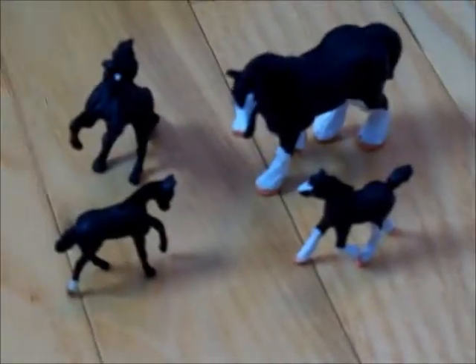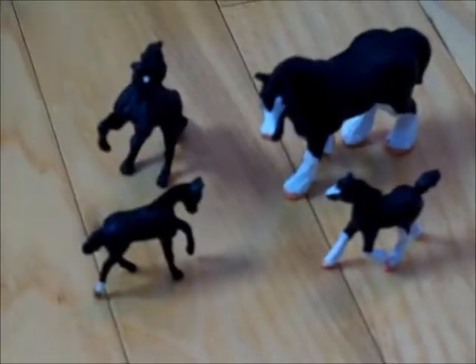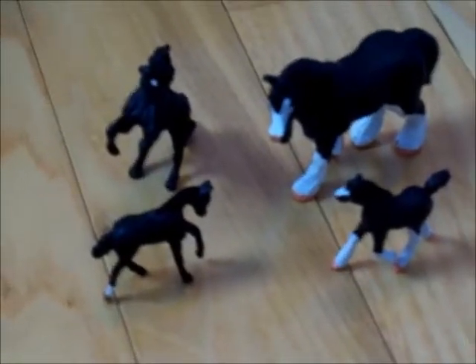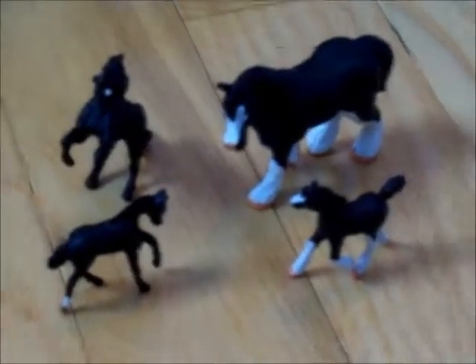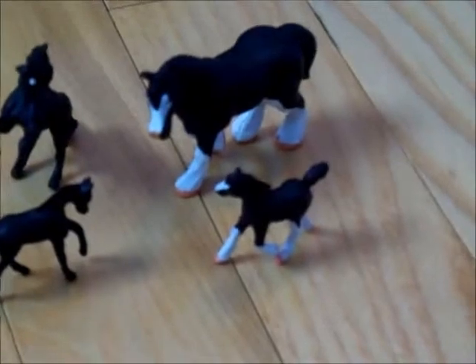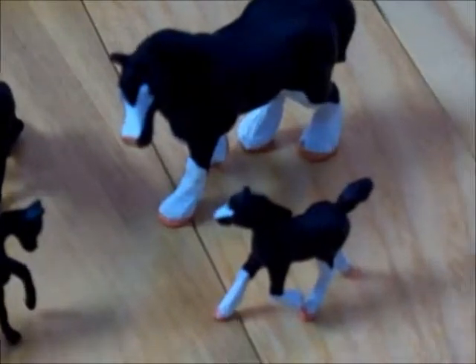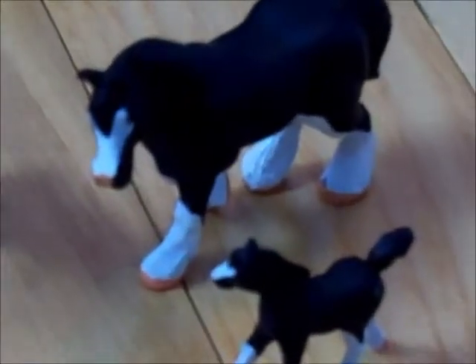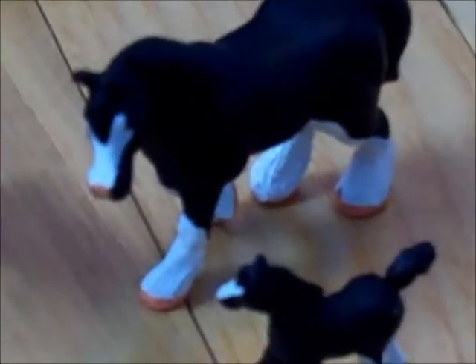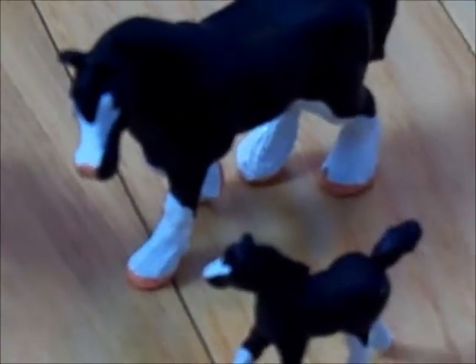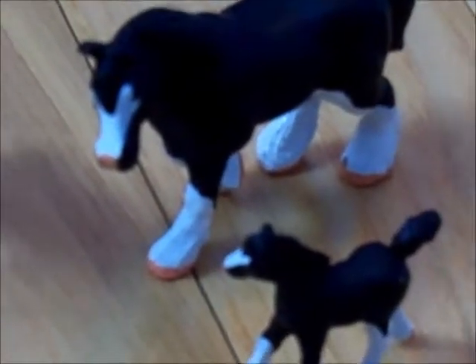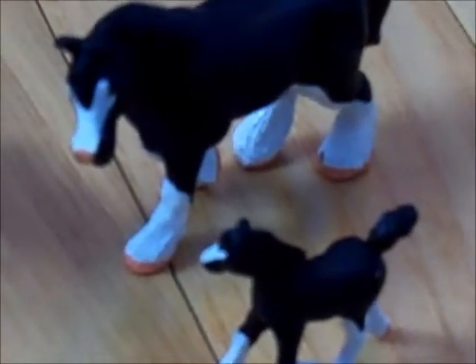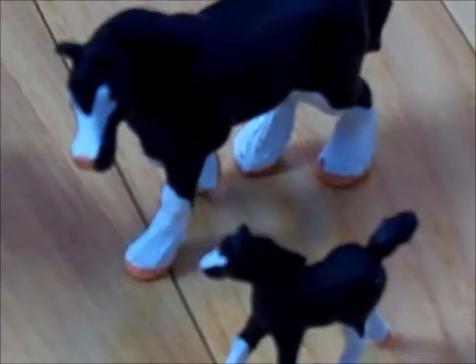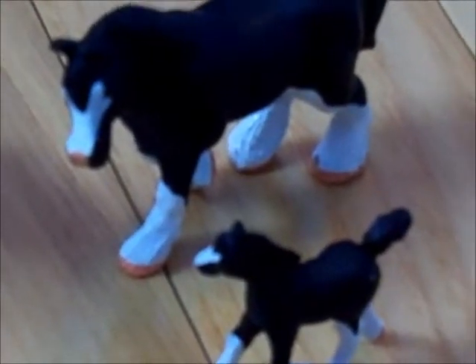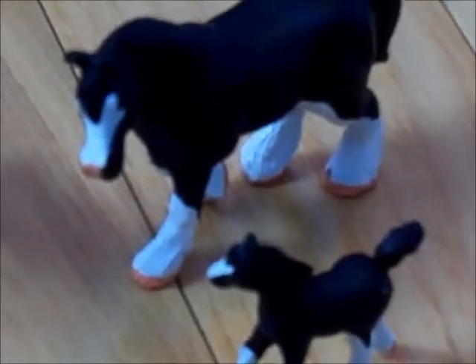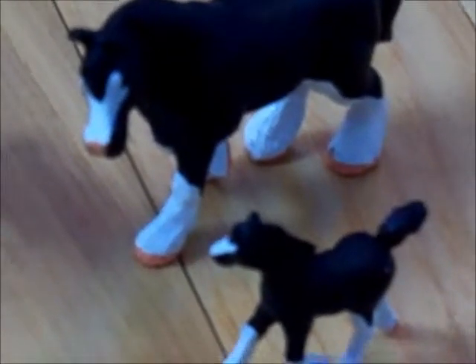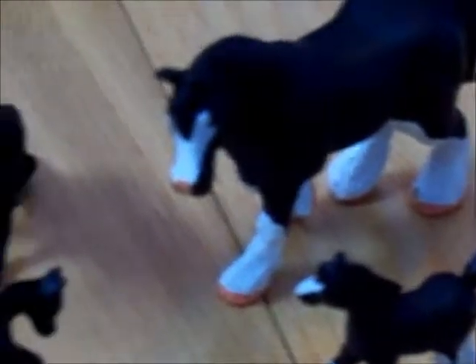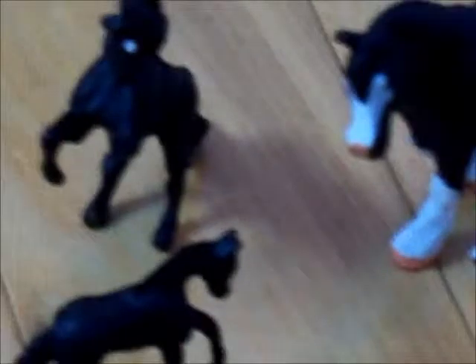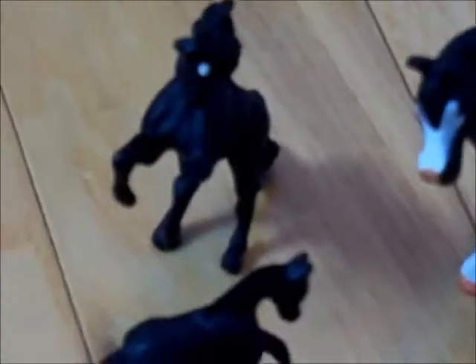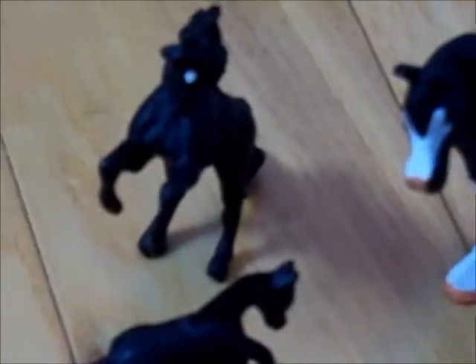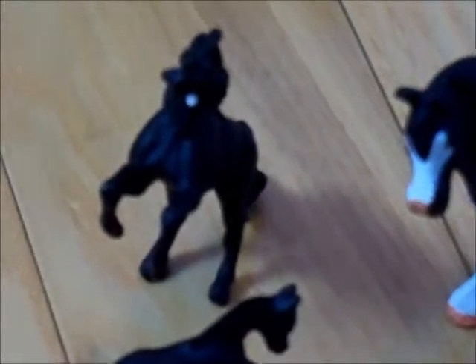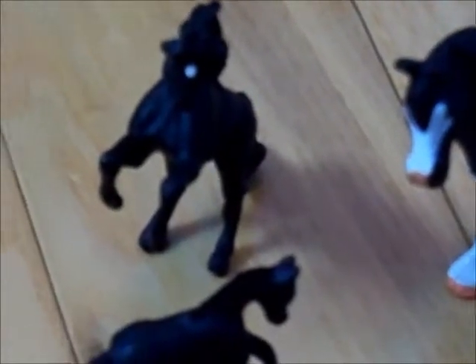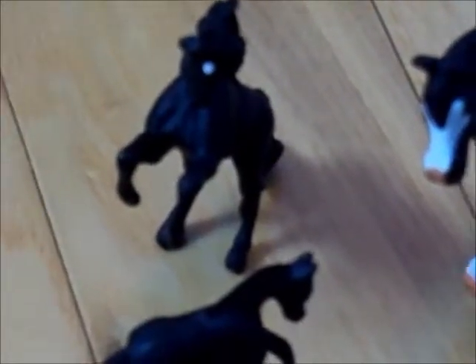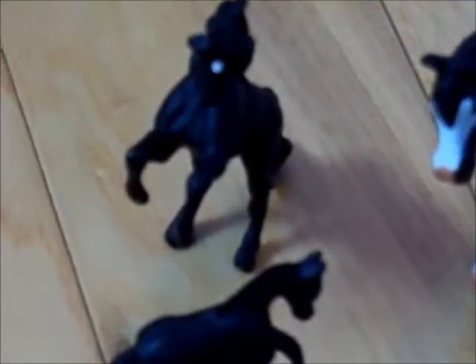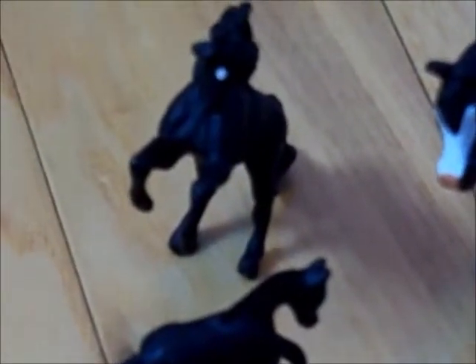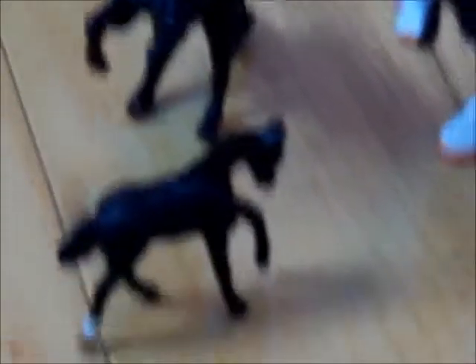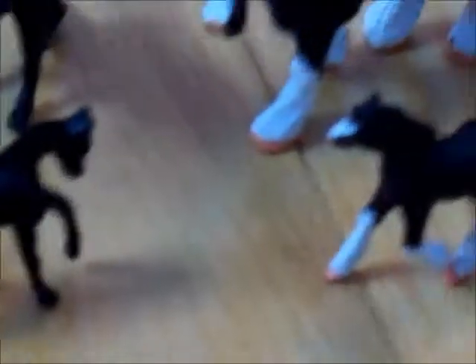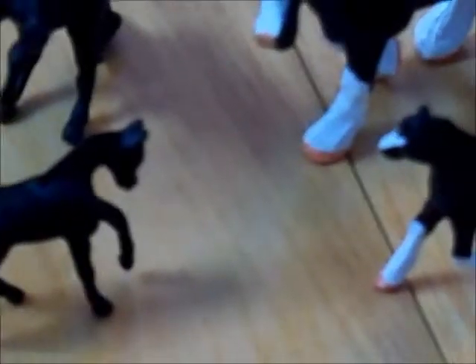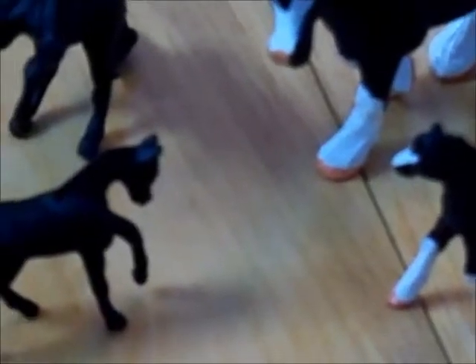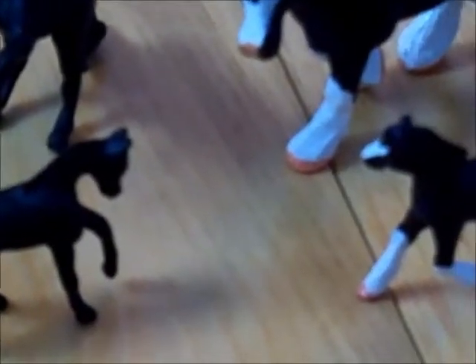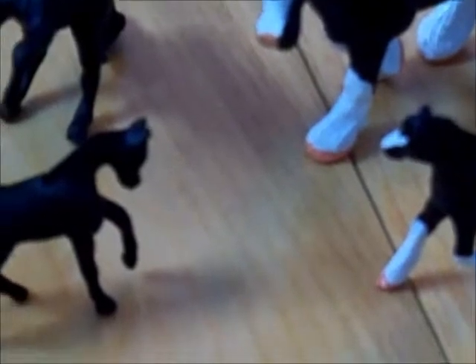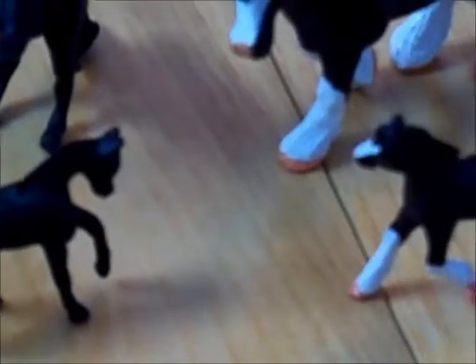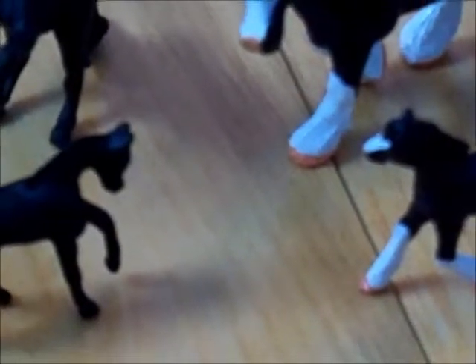First we have the Grand Champions Mini Micro. Then you have the Briar's Mini Winnies. And you can see that the foals are almost exactly the same size.